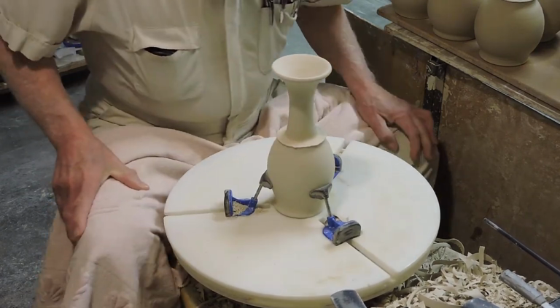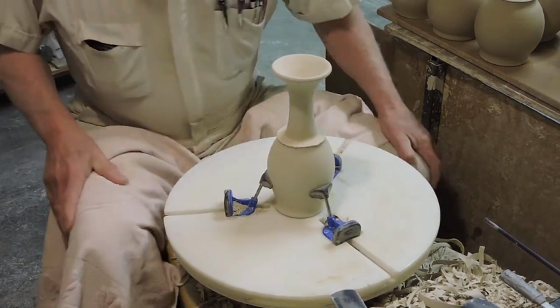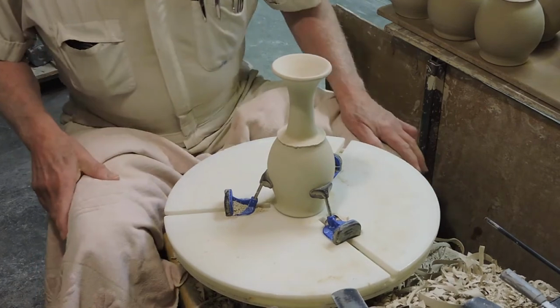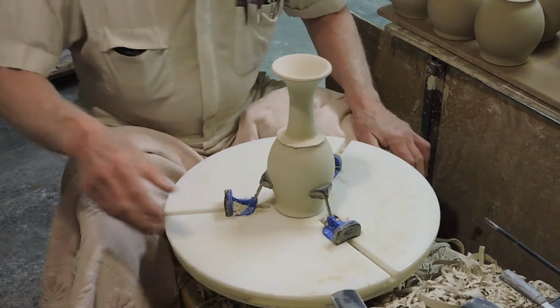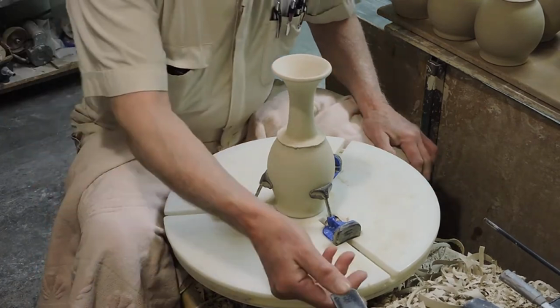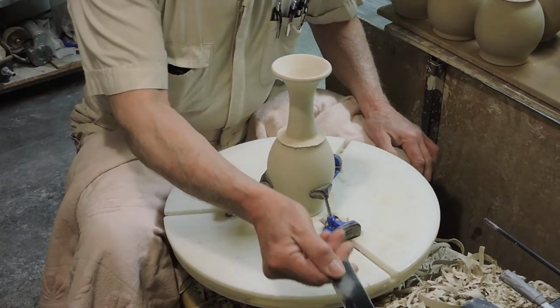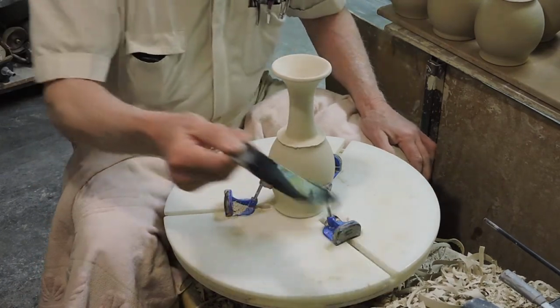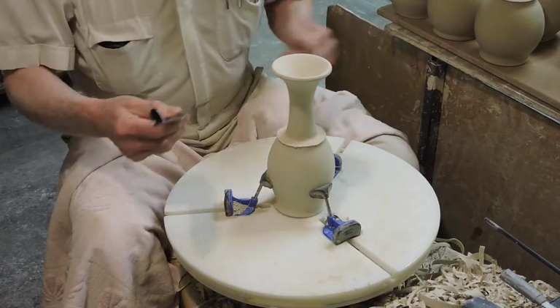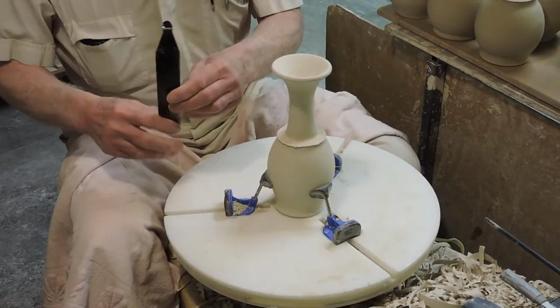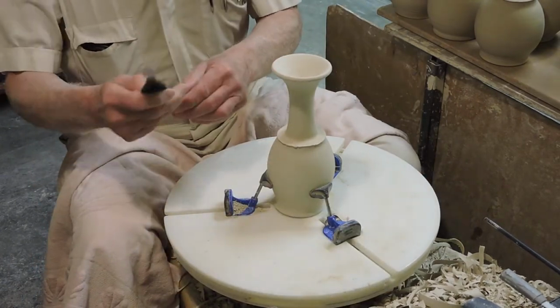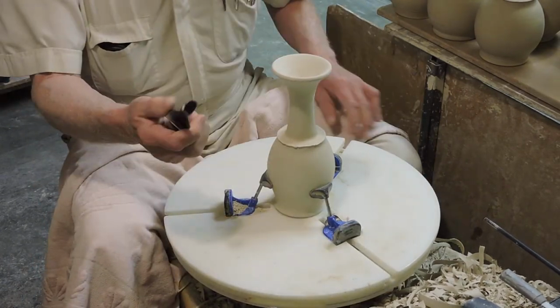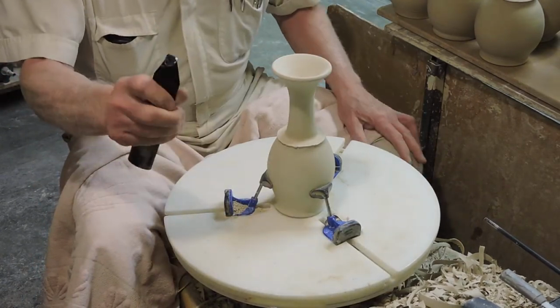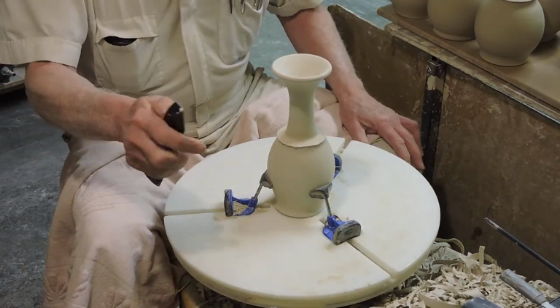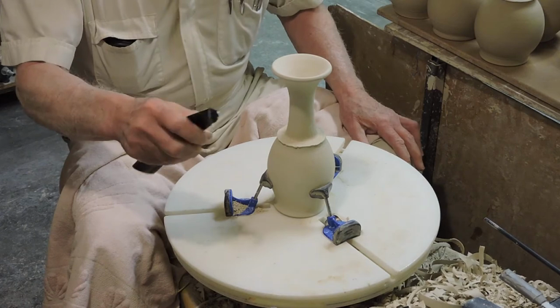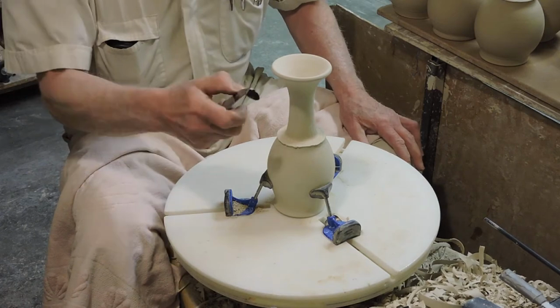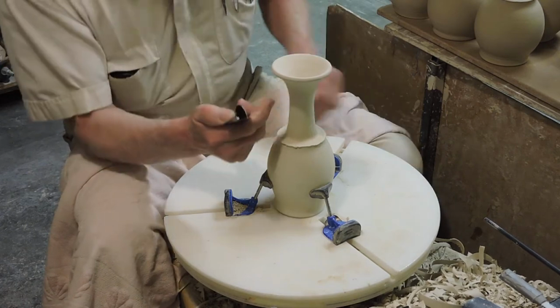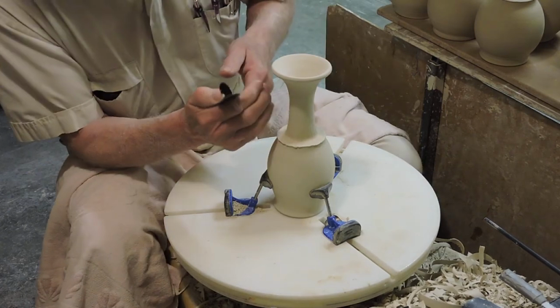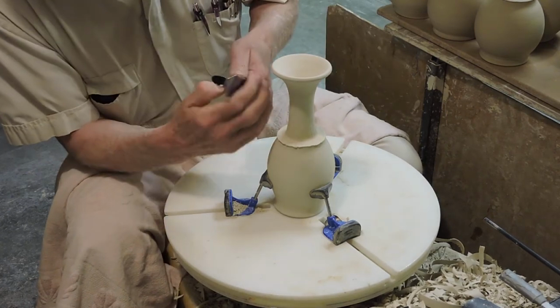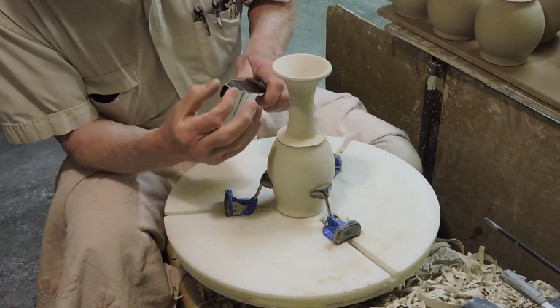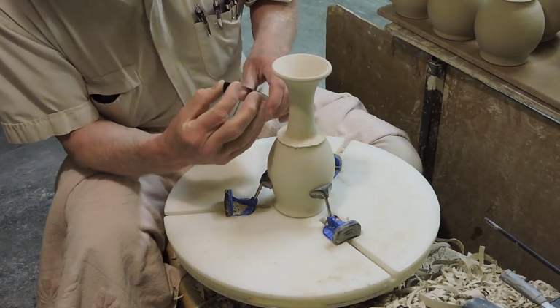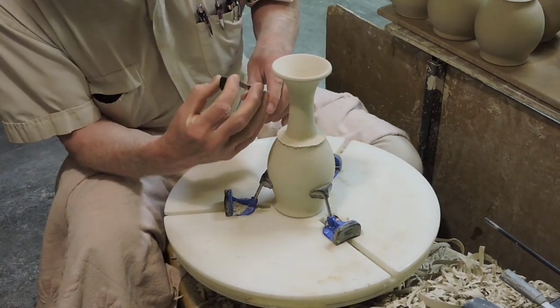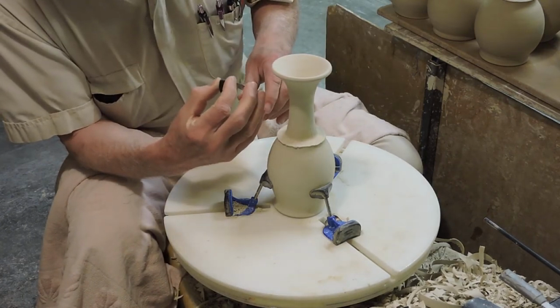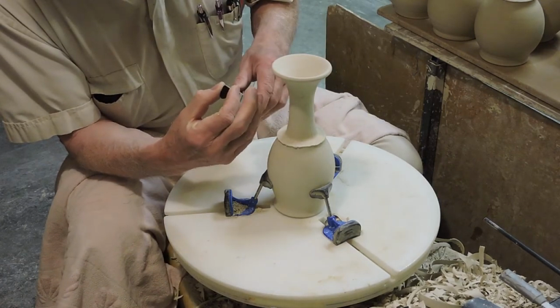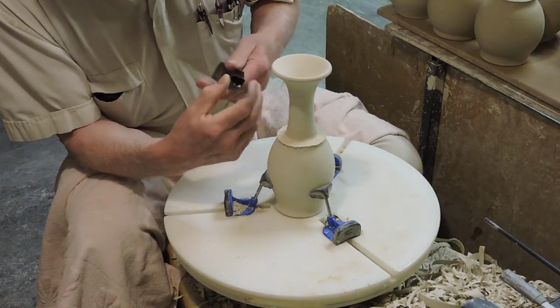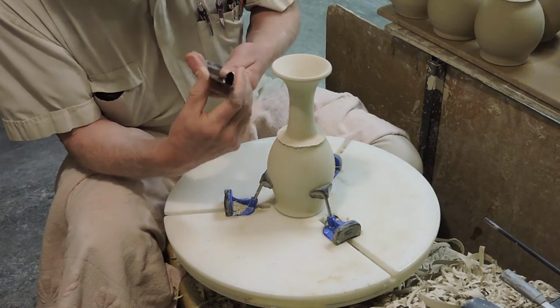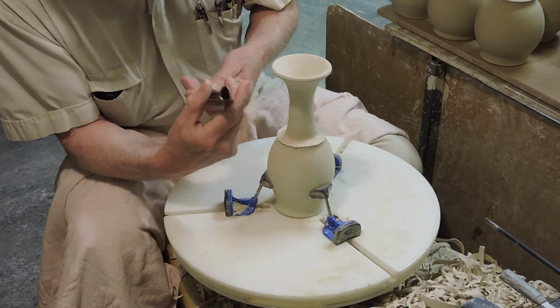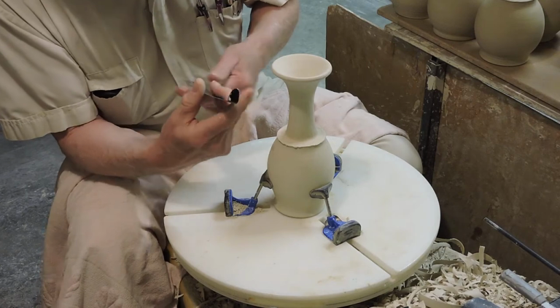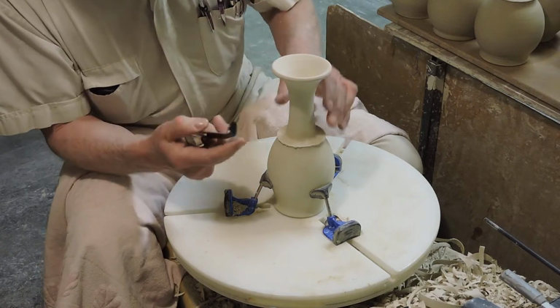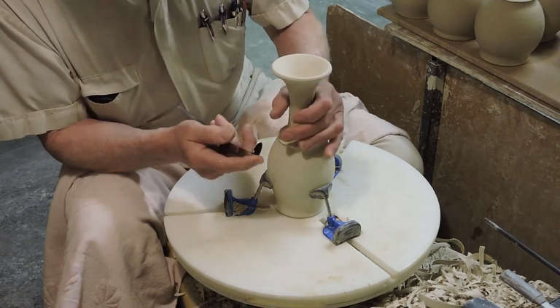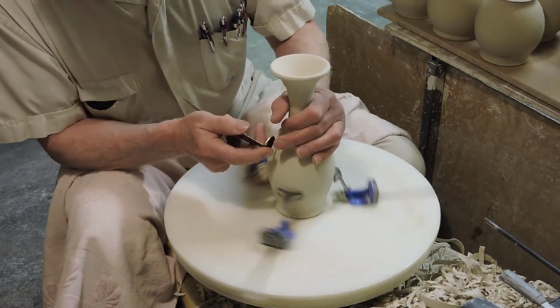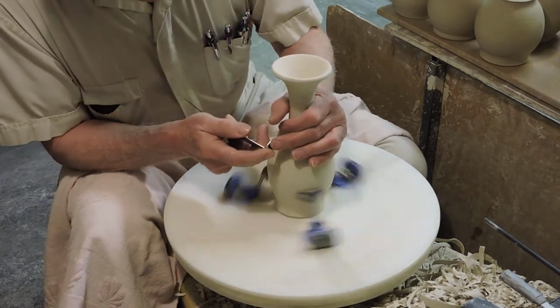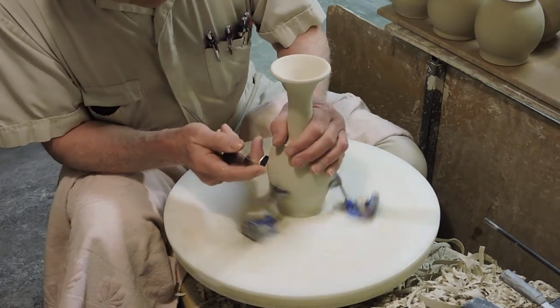First thing I'm going to look at is that I've made a trimming tool that has a special shape to it. This shape has the ability to cut a variety of curves that'll match the goblet. So watch how I do this.